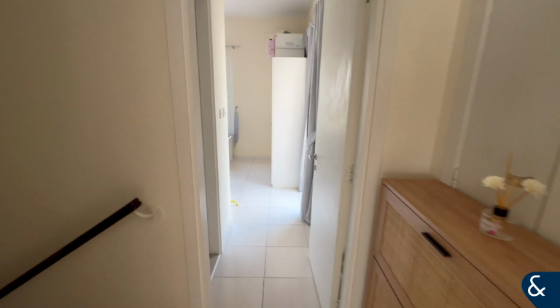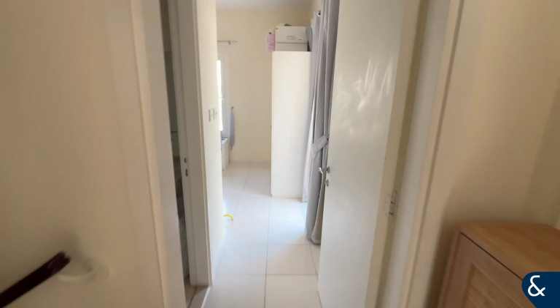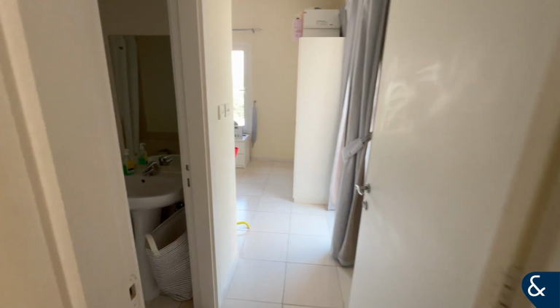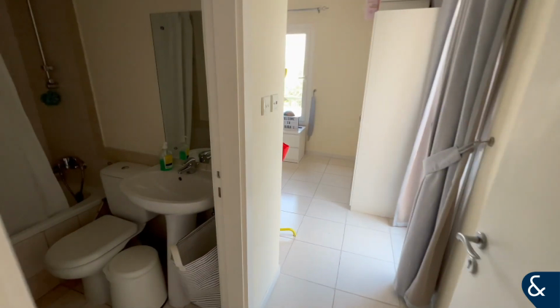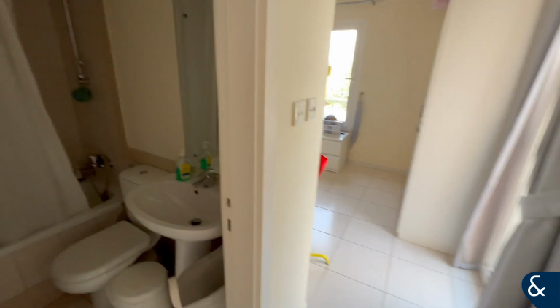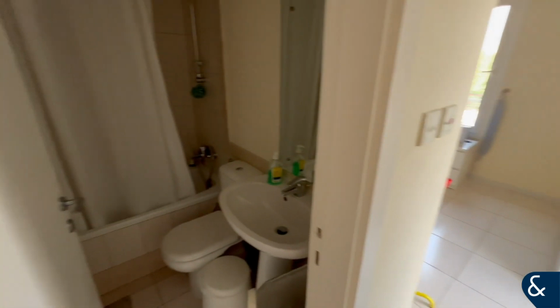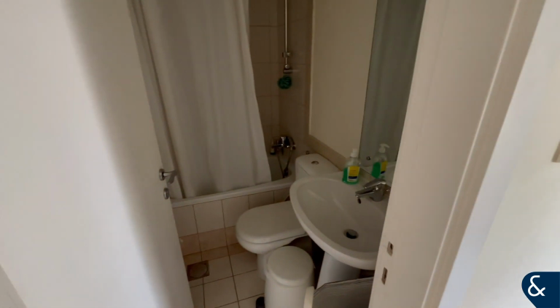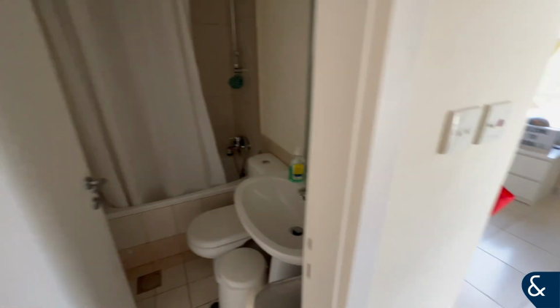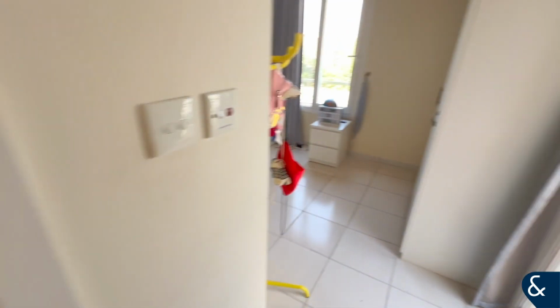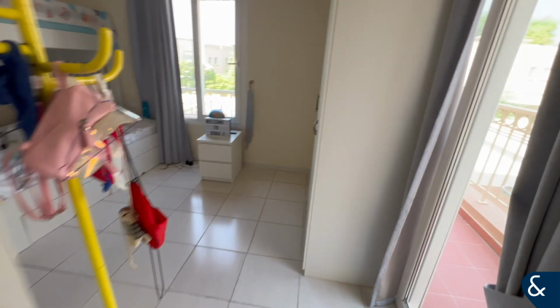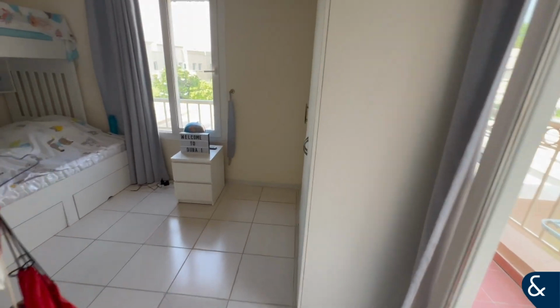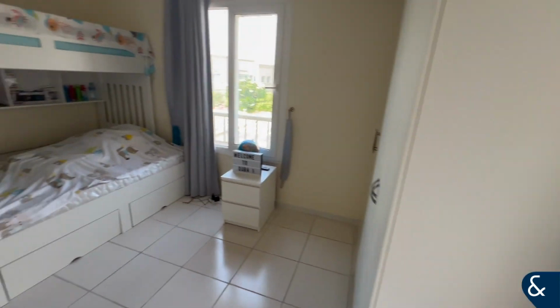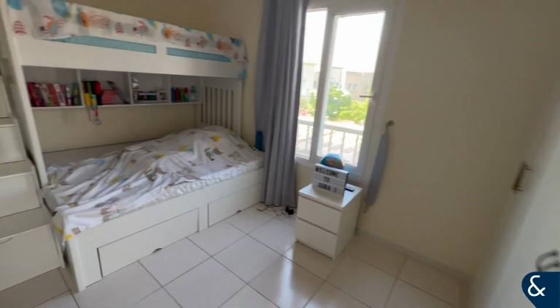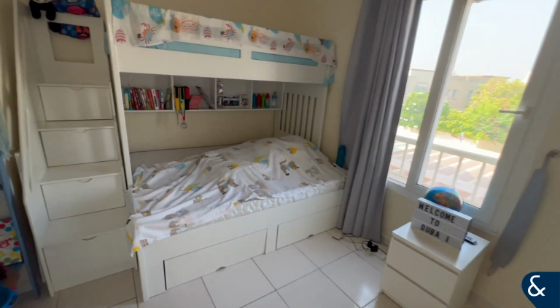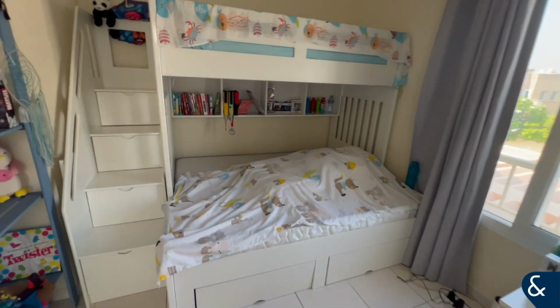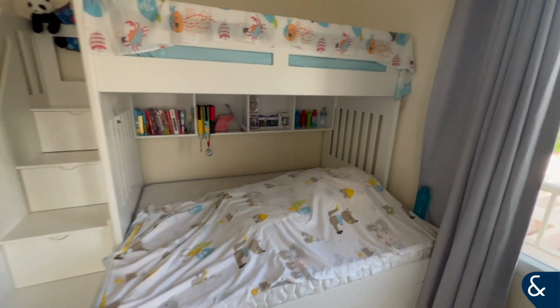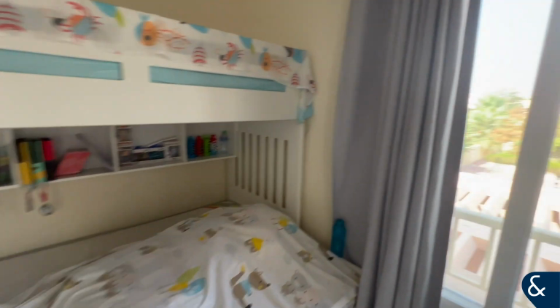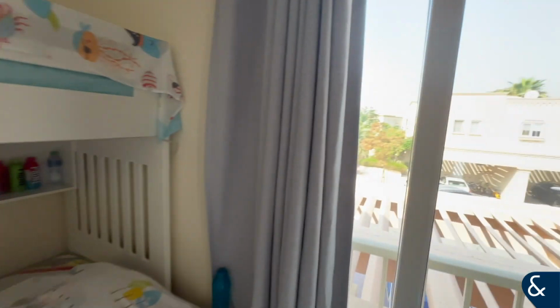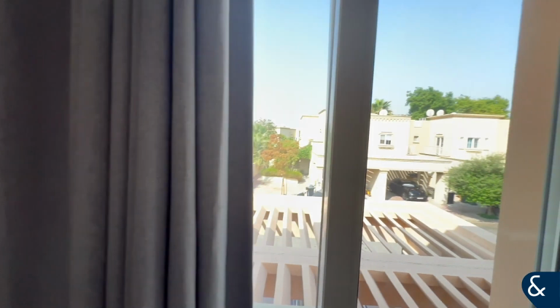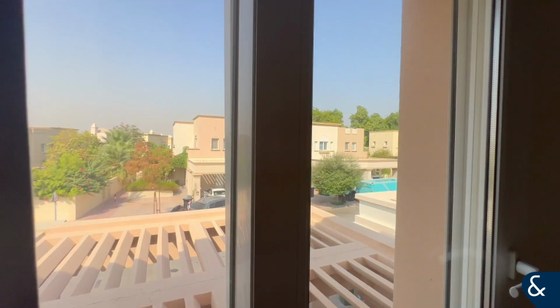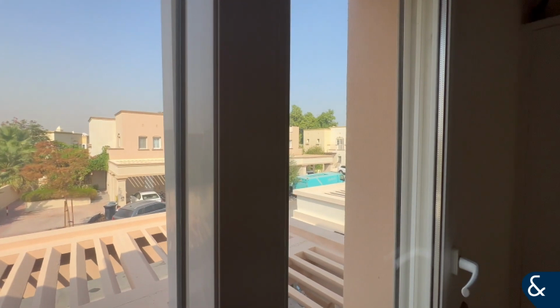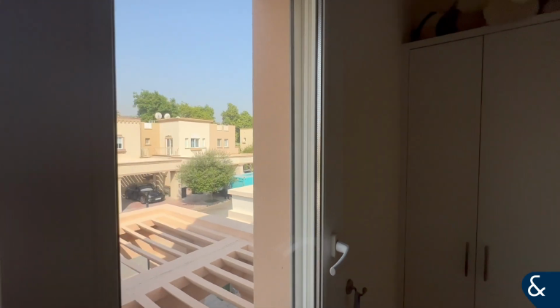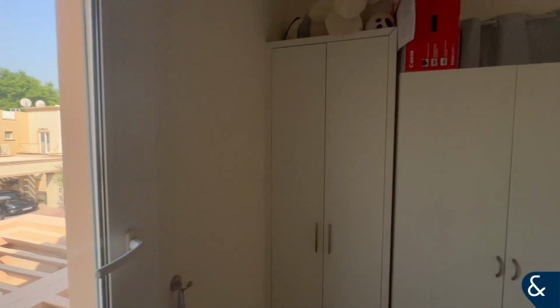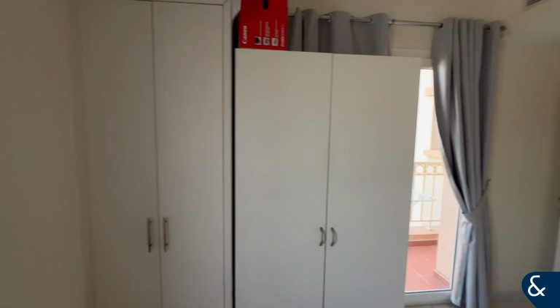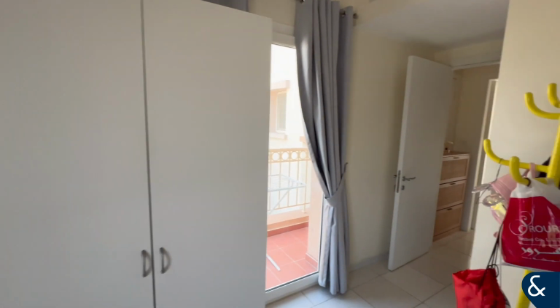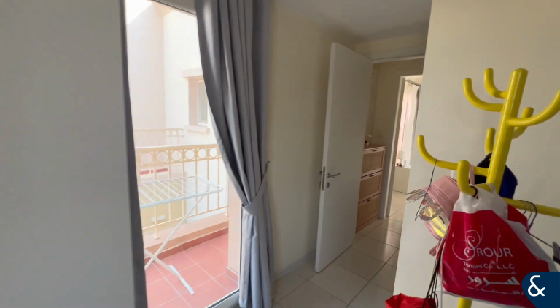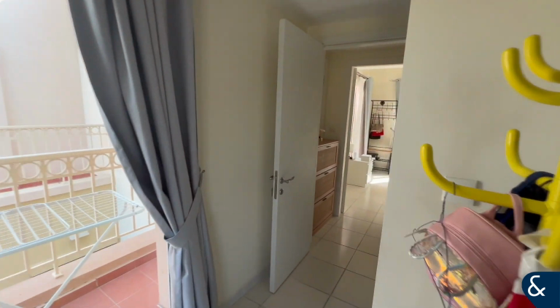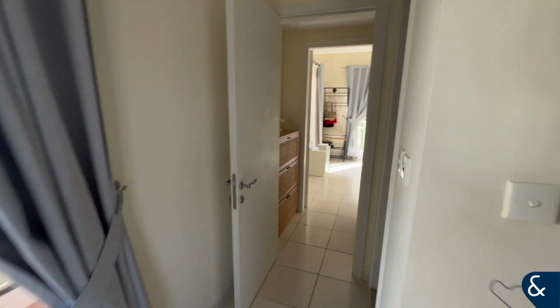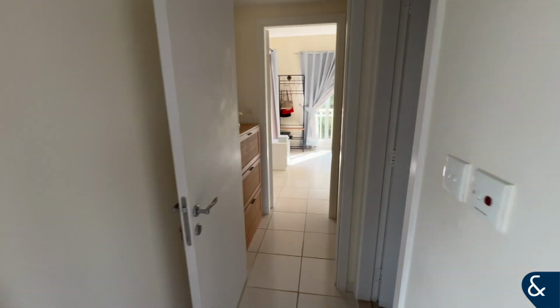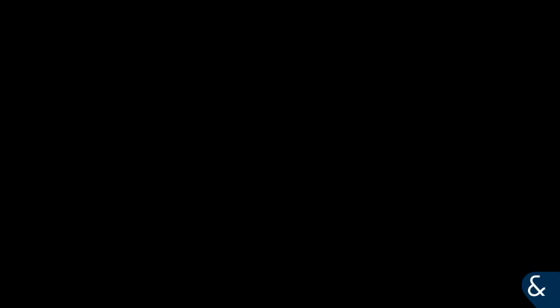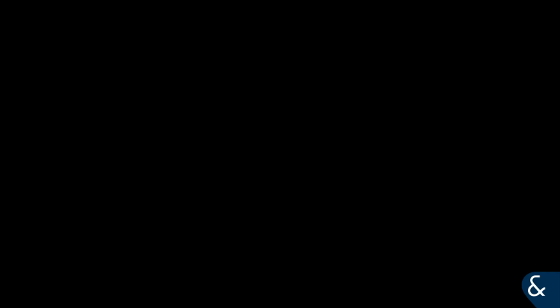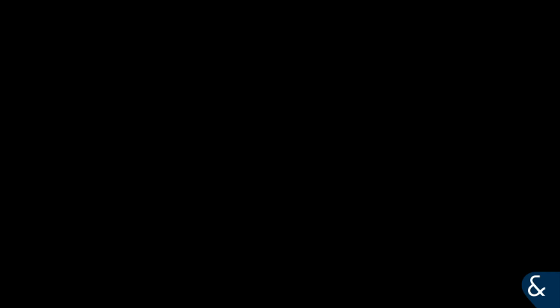Then you go through to the spare room which has an en suite, and the spare bedroom backs onto the front of the property. There's also a balcony at the side.